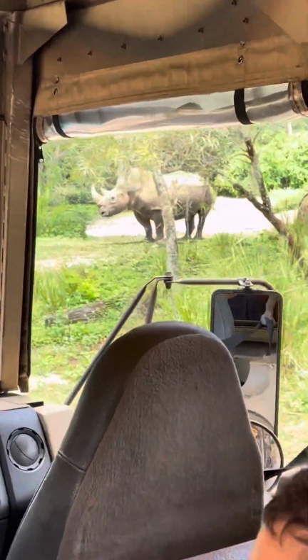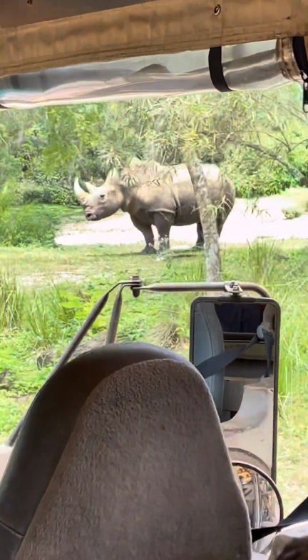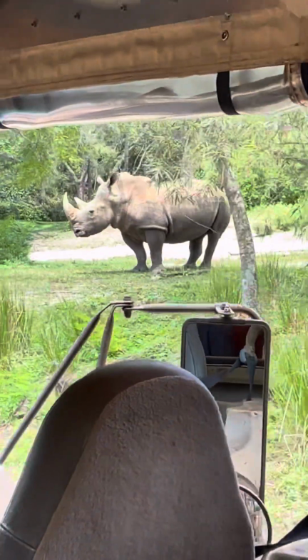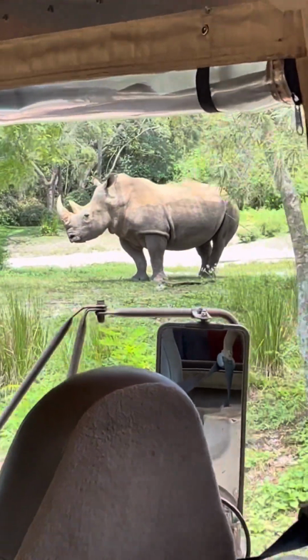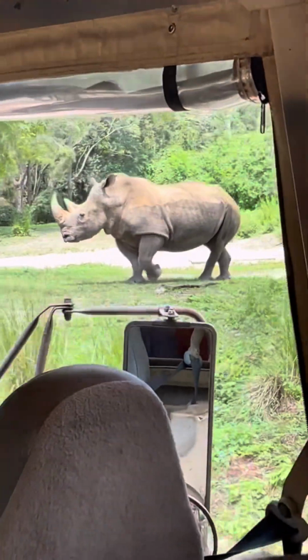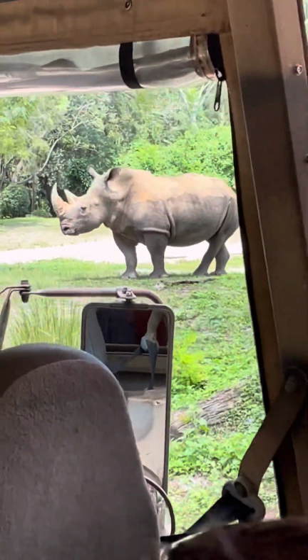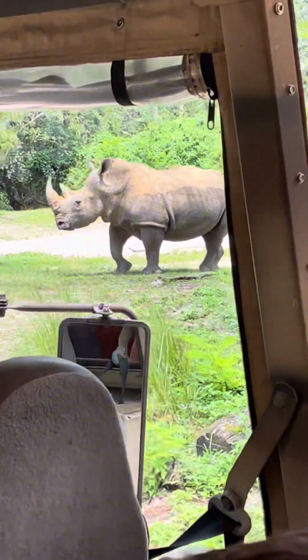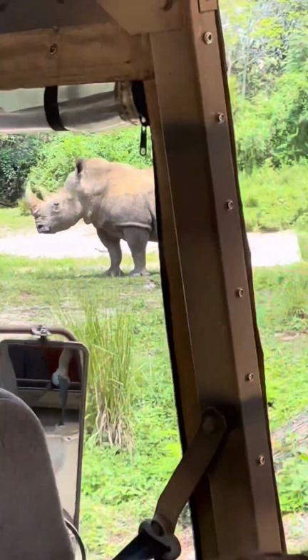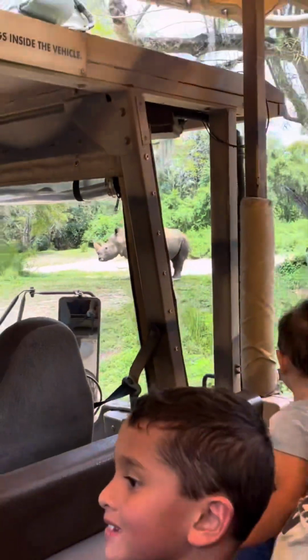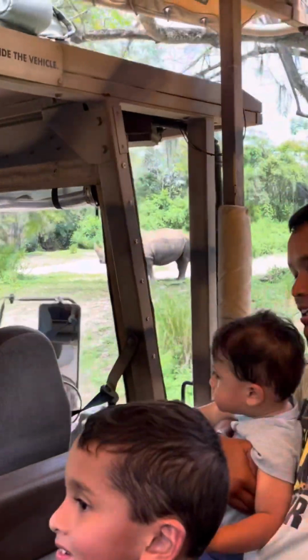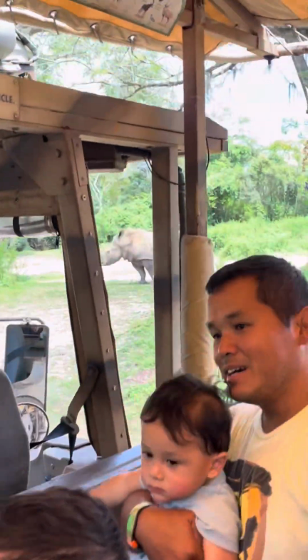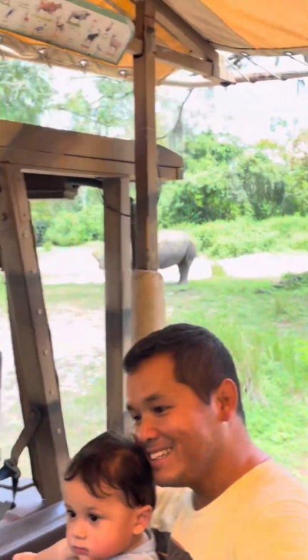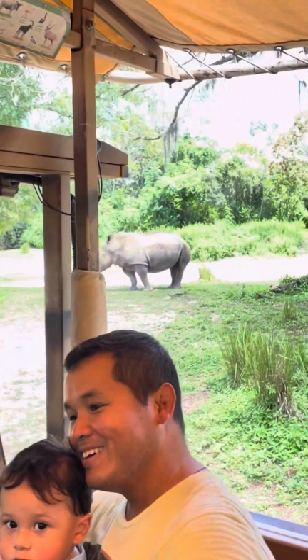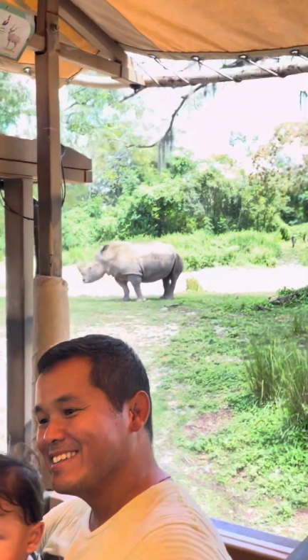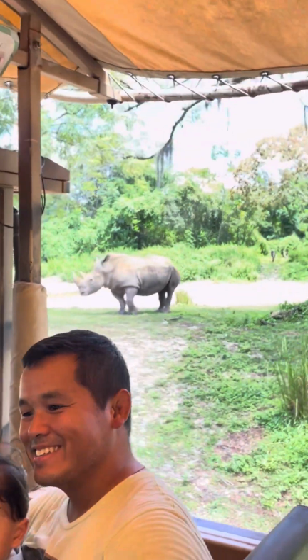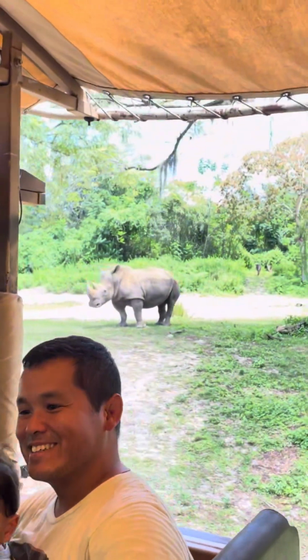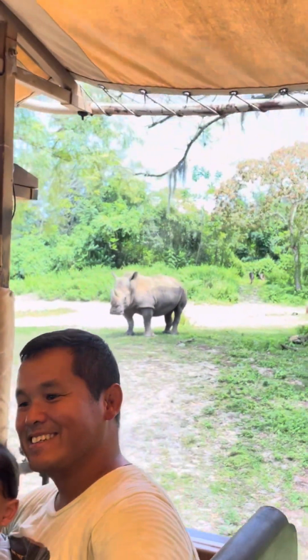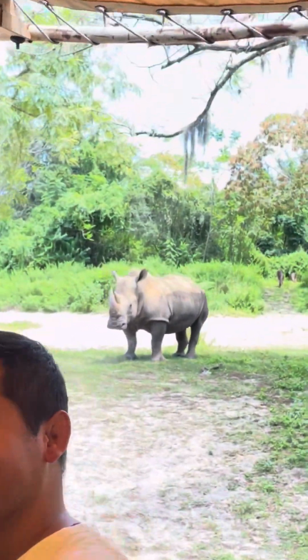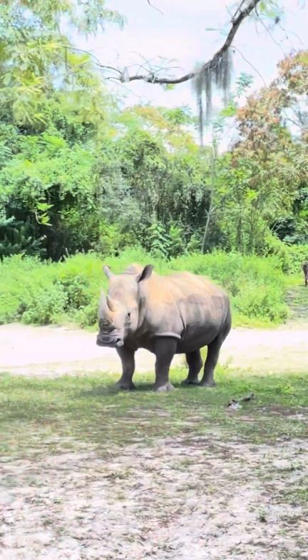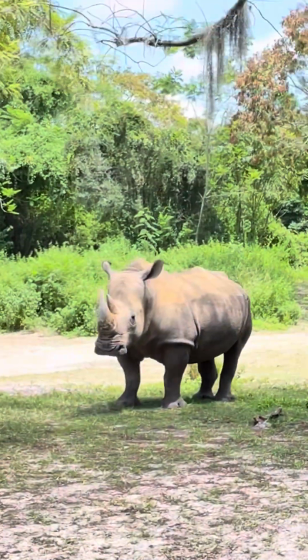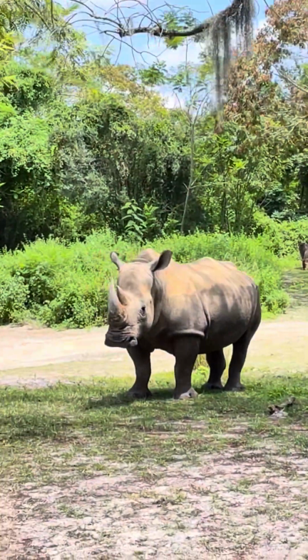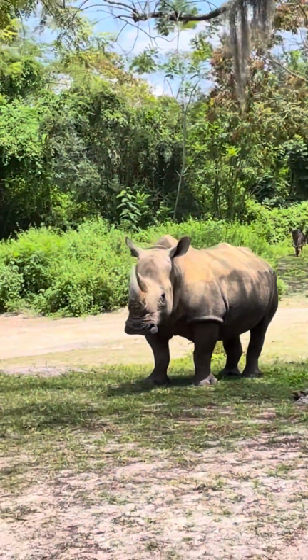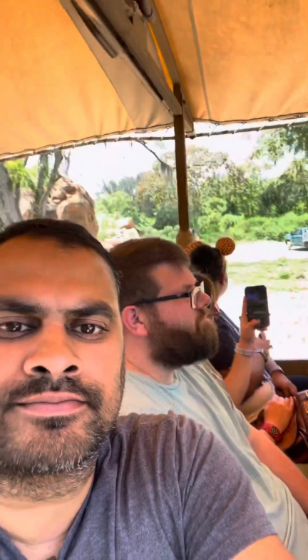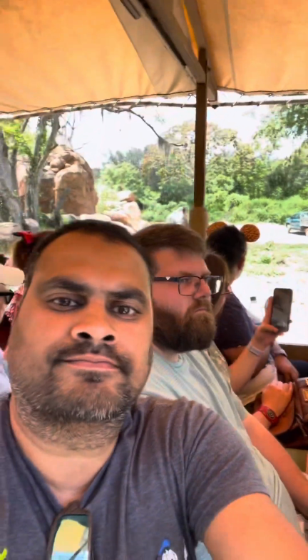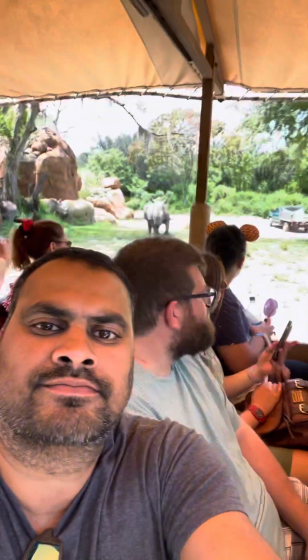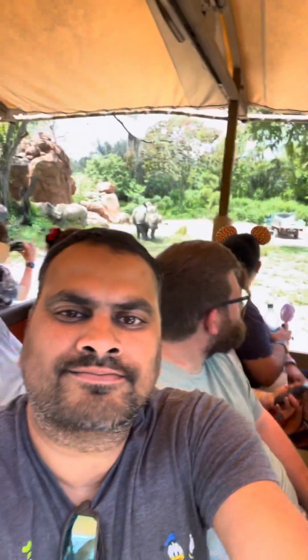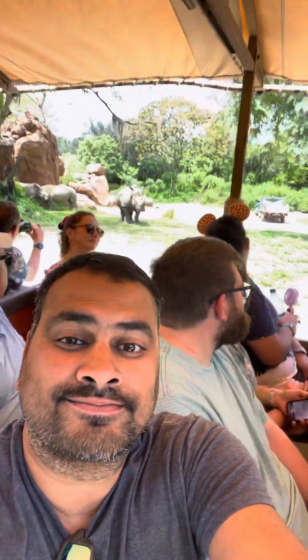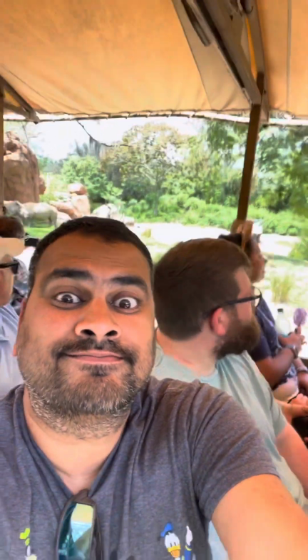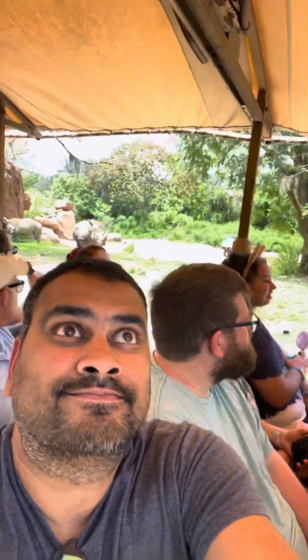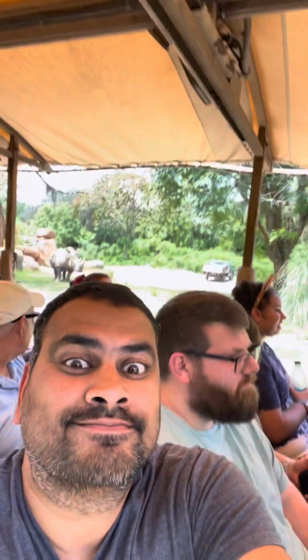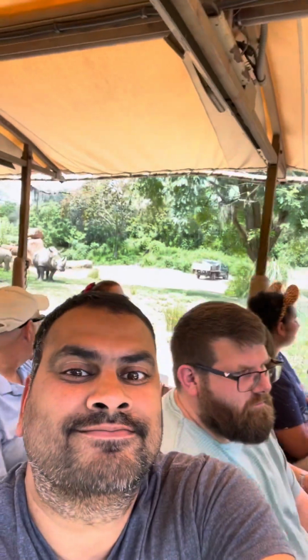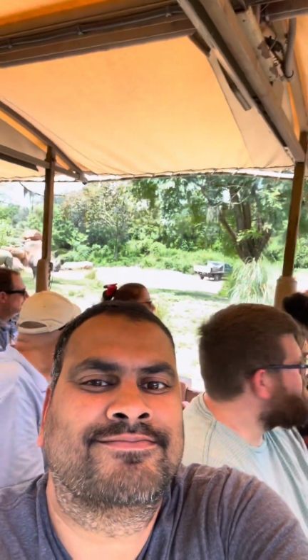Right next to us — they're not afraid. One of my favorite facts about rhinos is actually about their horns. They are made of keratin. Sometimes you'll see the rhino polishing that horn on a rock or a tree.